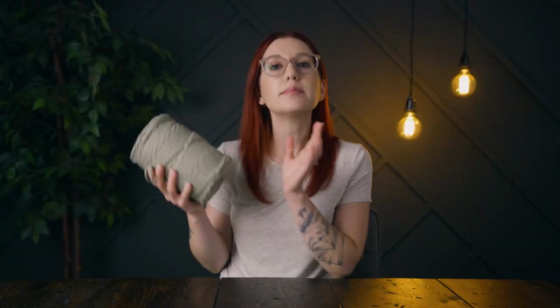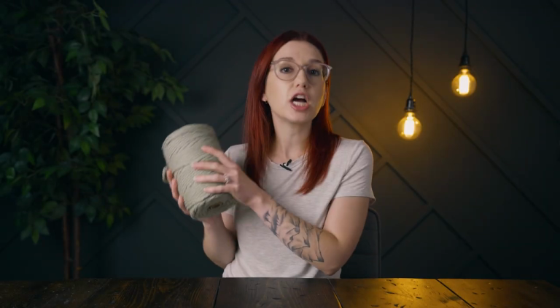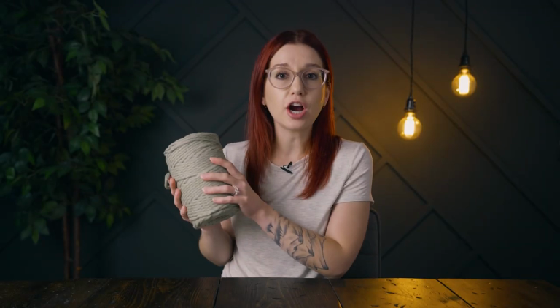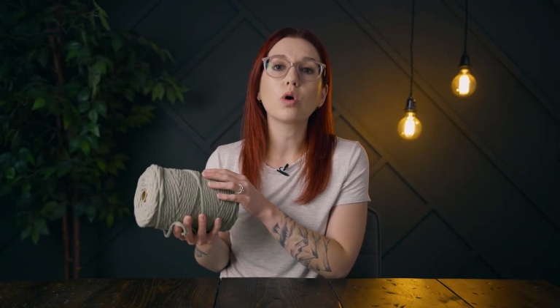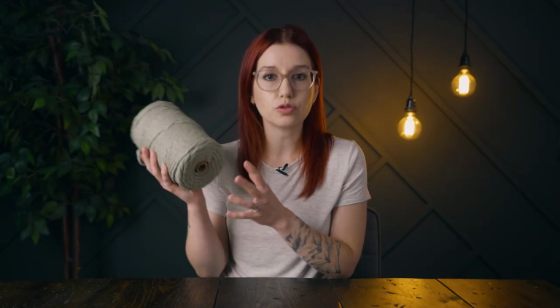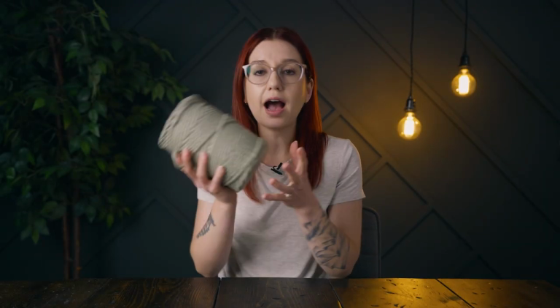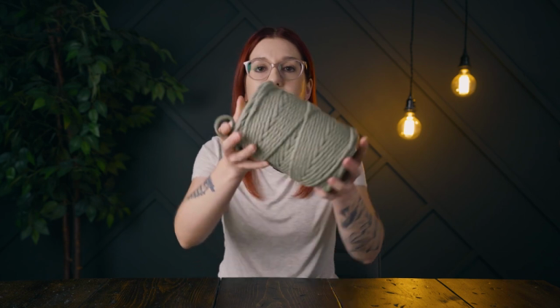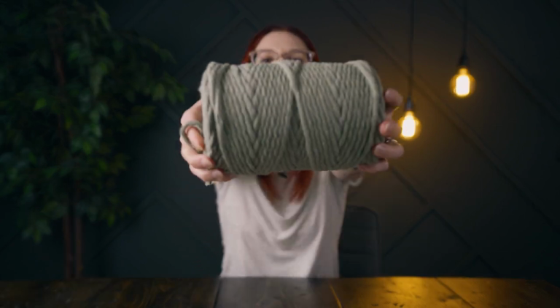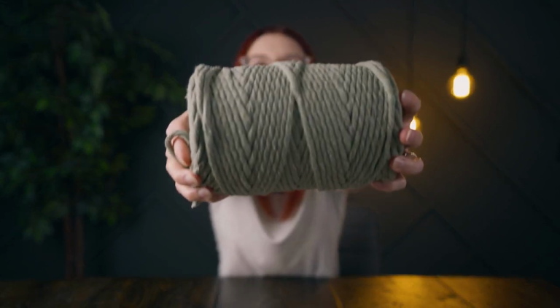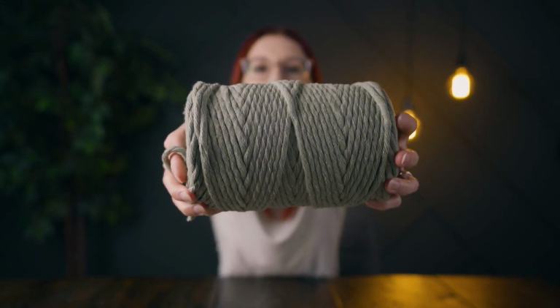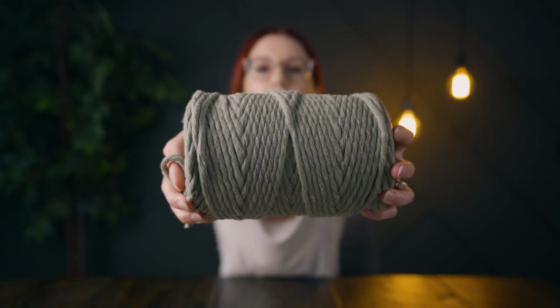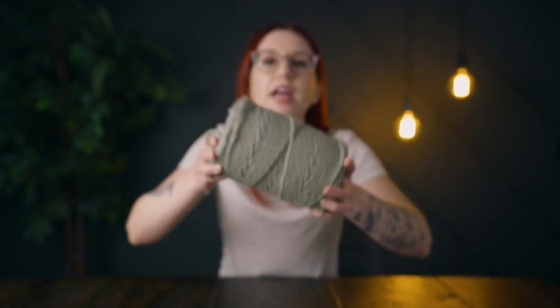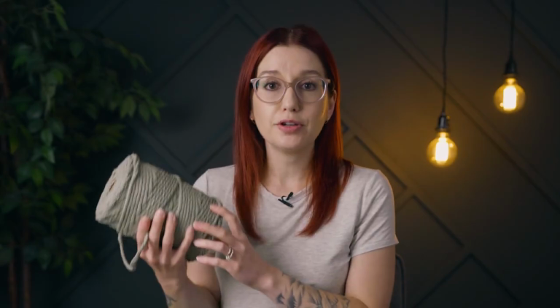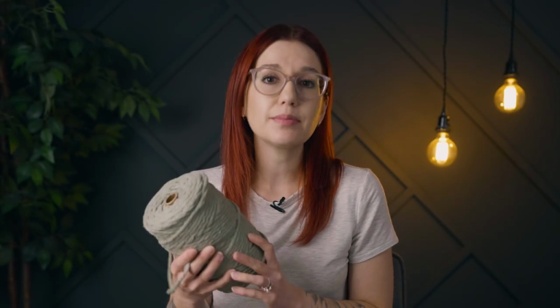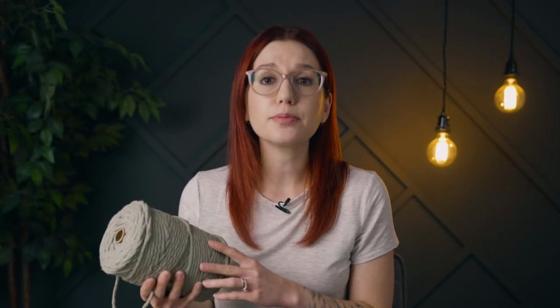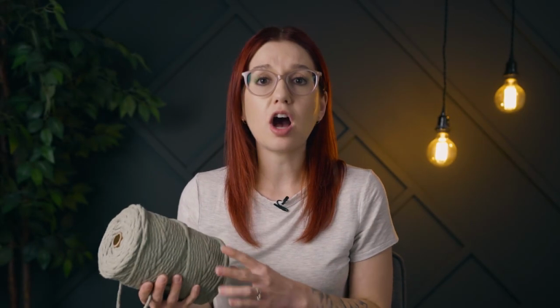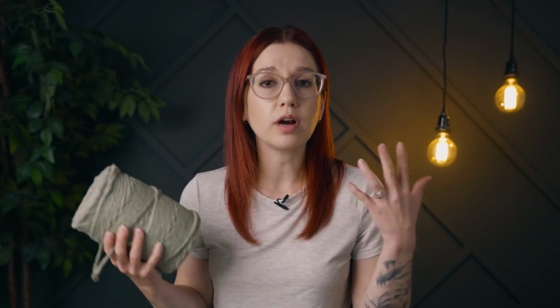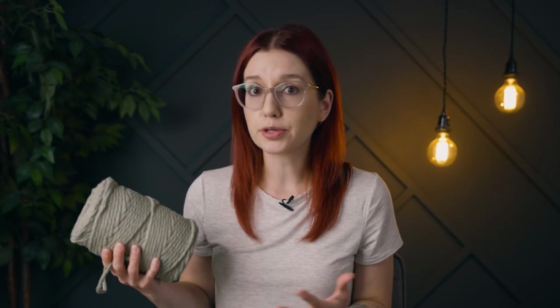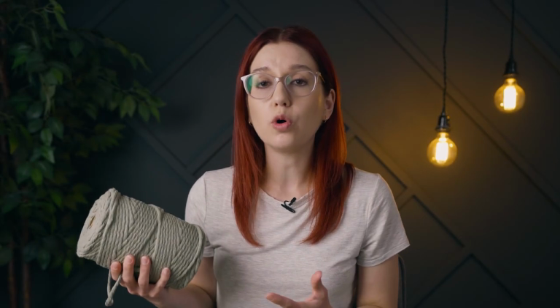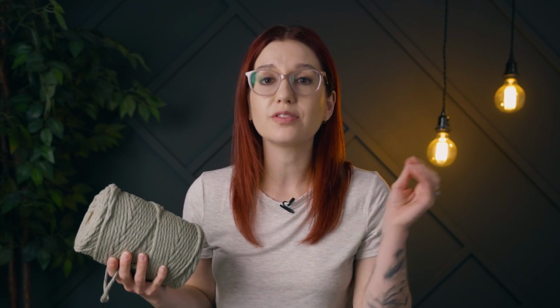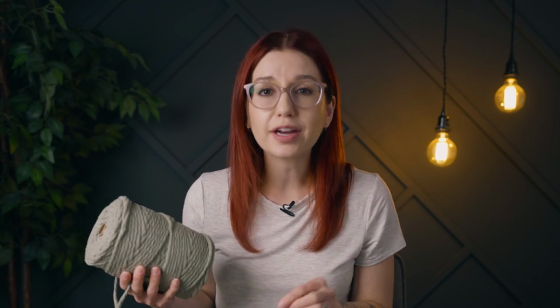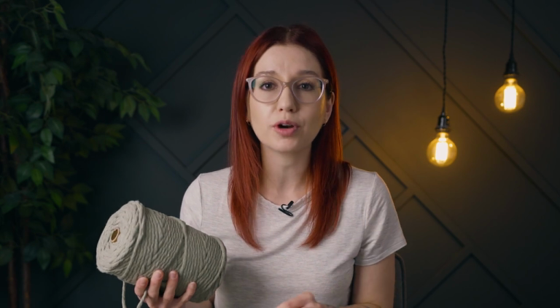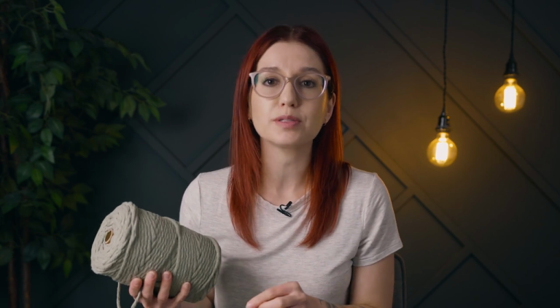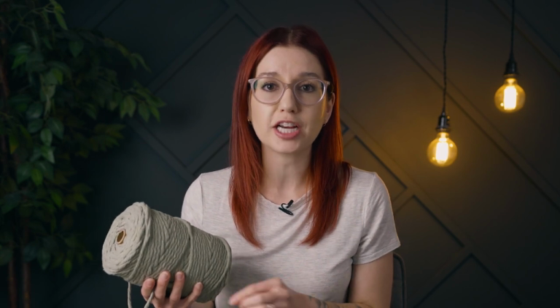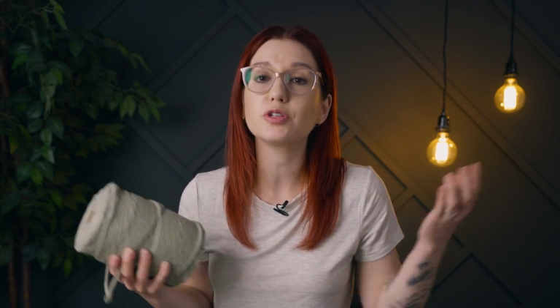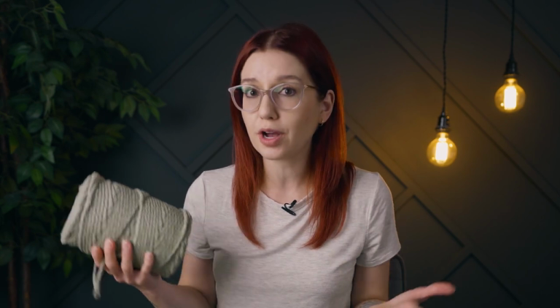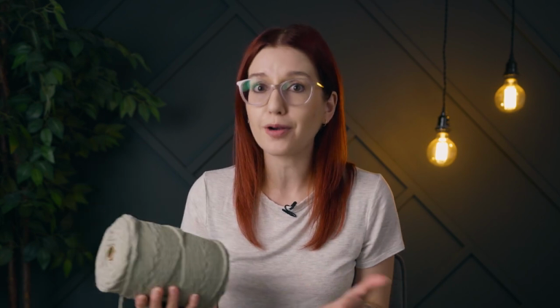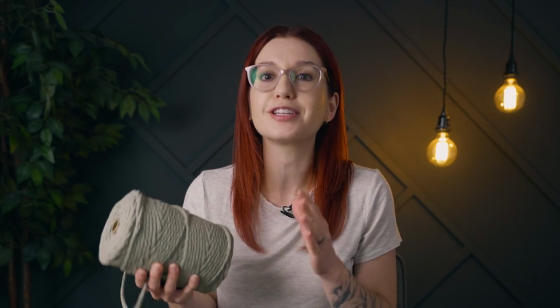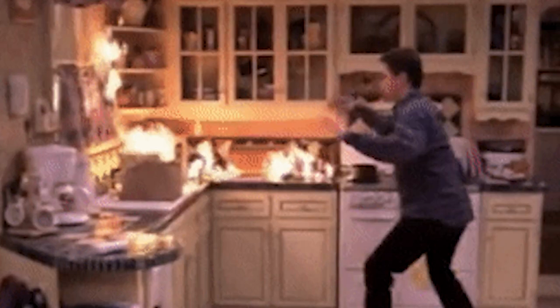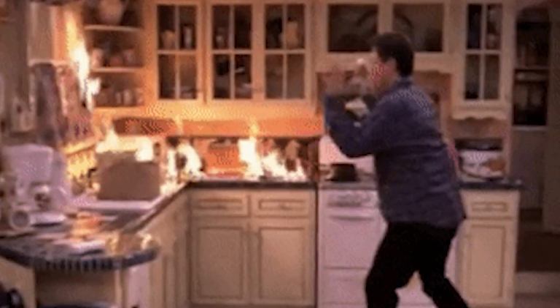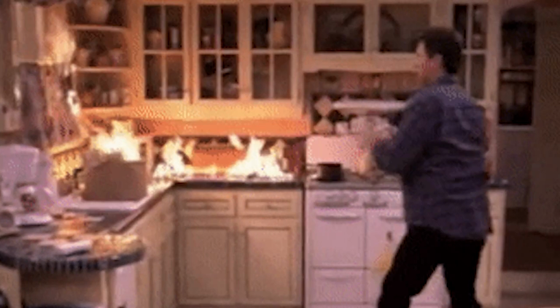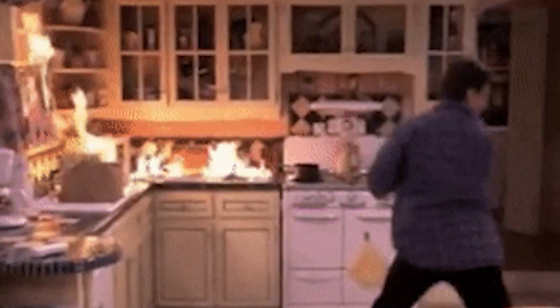Grab some chunky yarn or string. I'm using 7 millimeter cotton string. Using something 100% cotton or 100% wool is very important for this project because you don't want your potholder to melt when you put something hot on it.